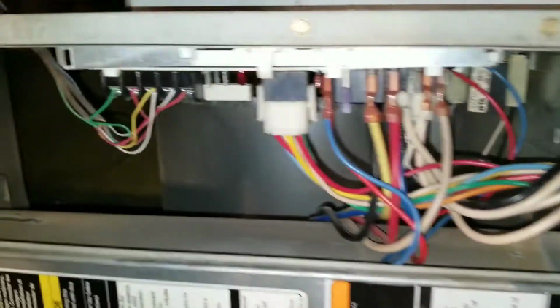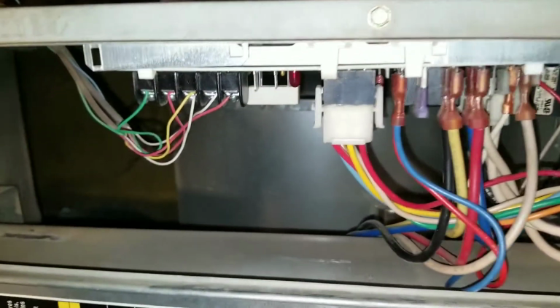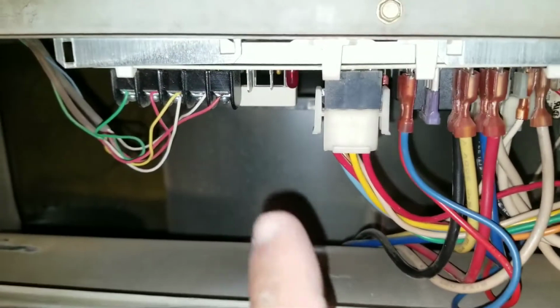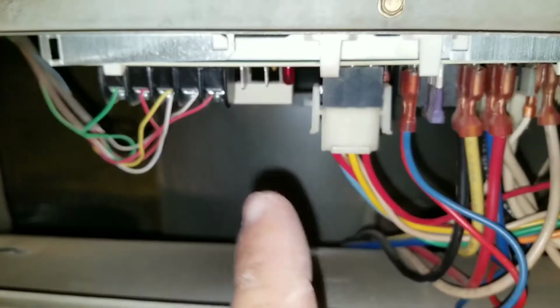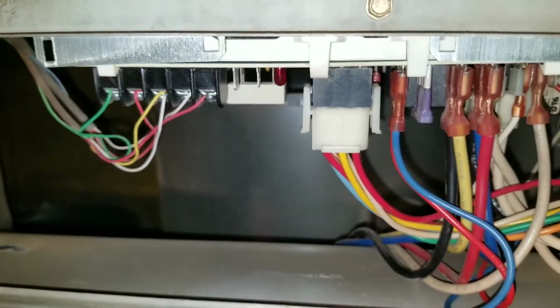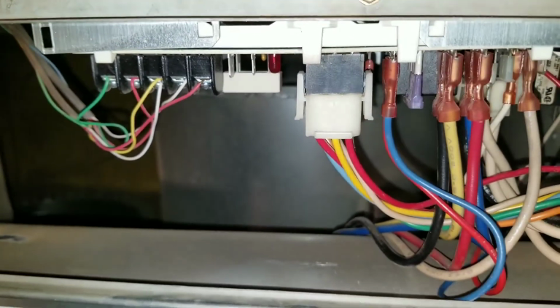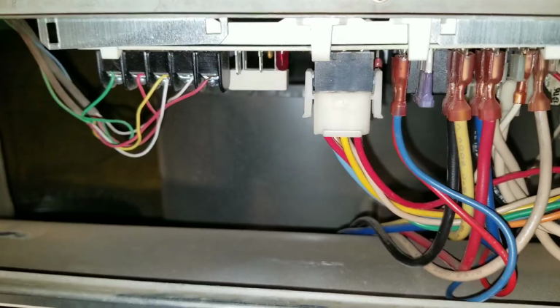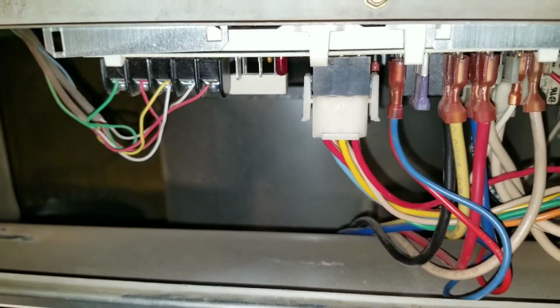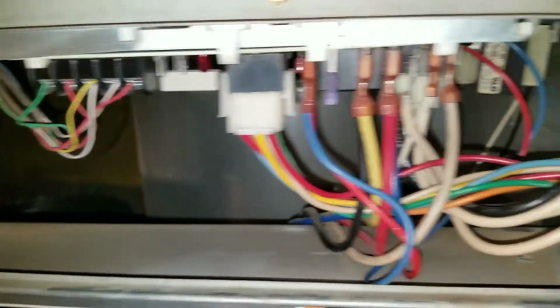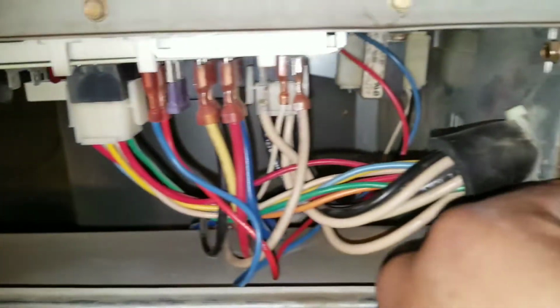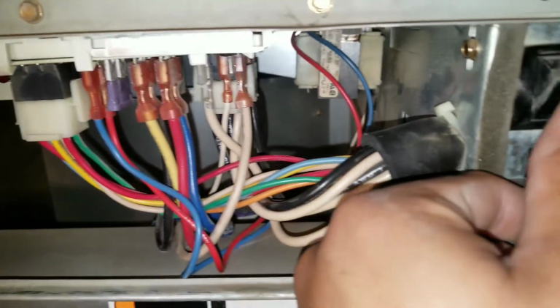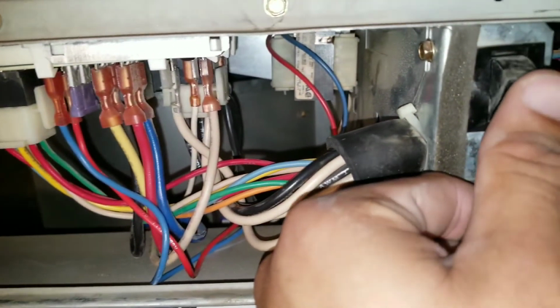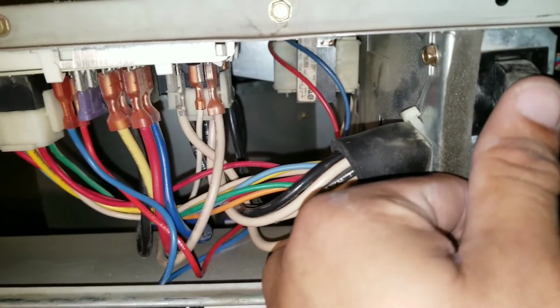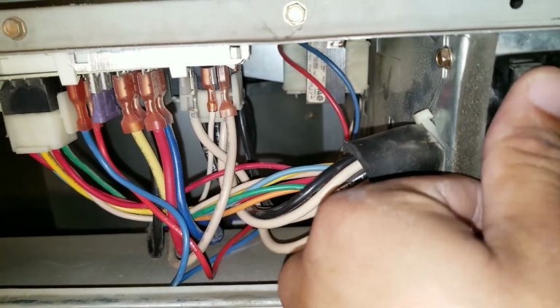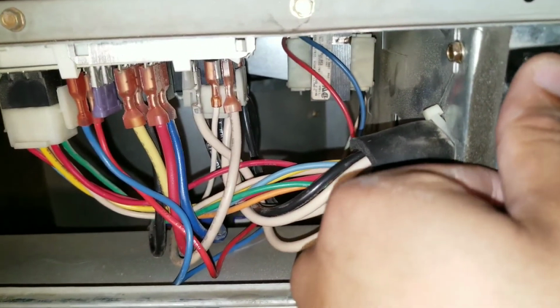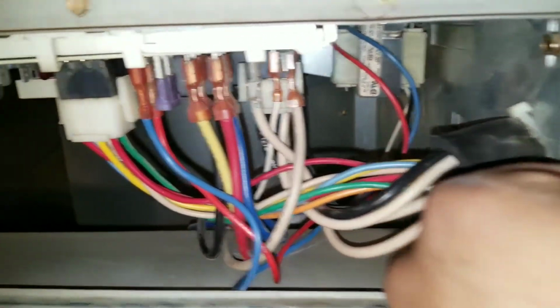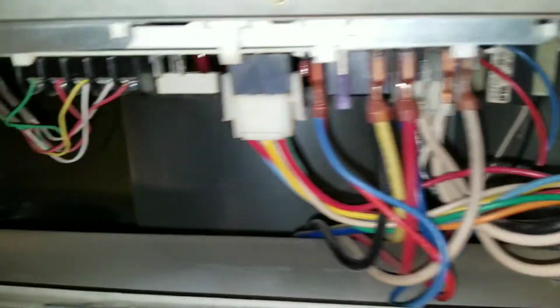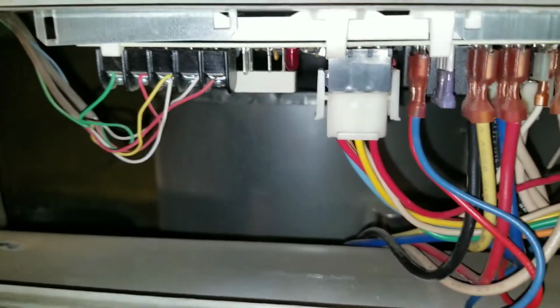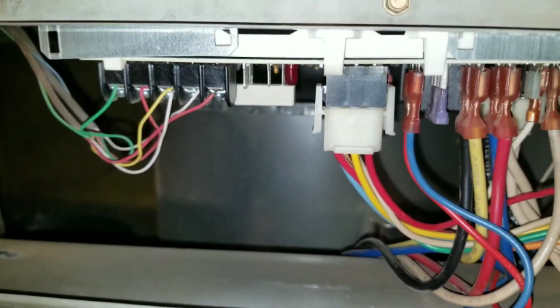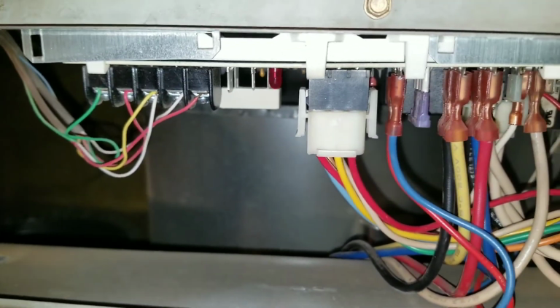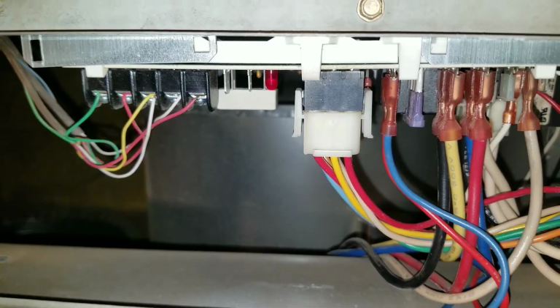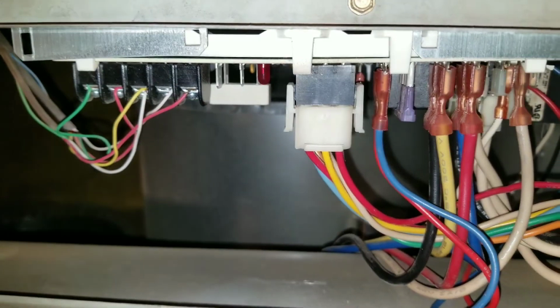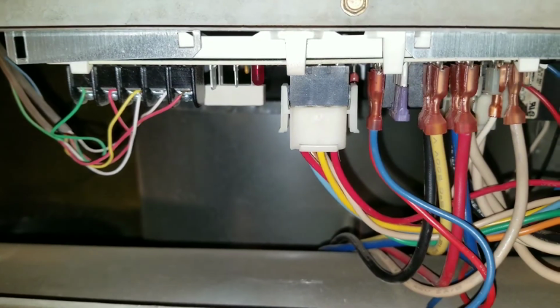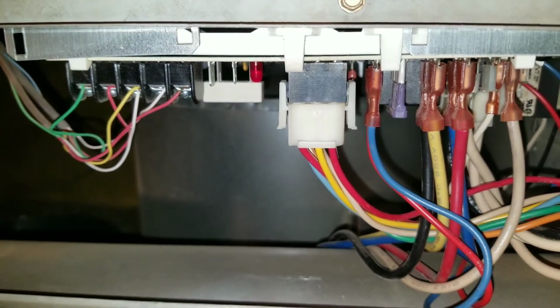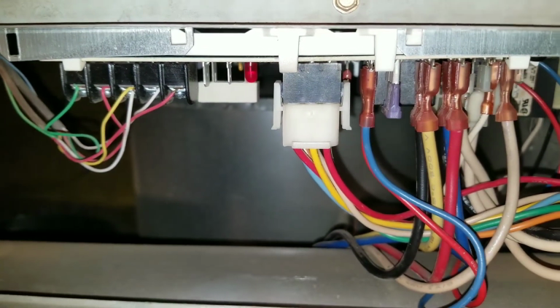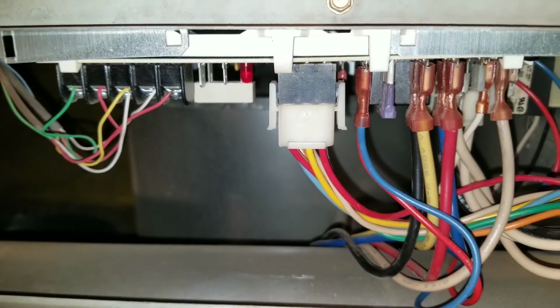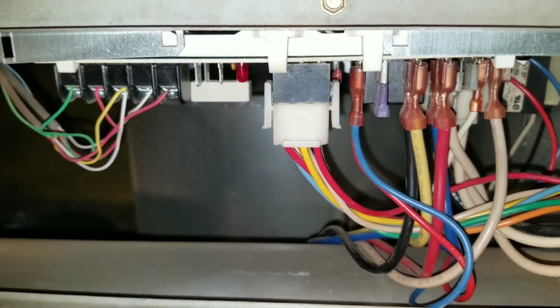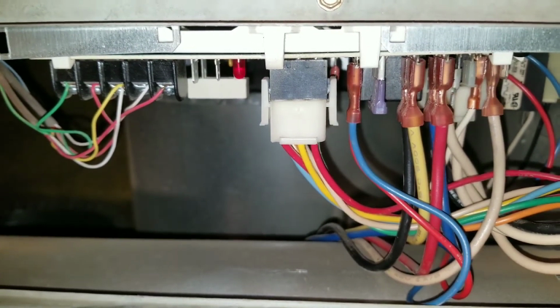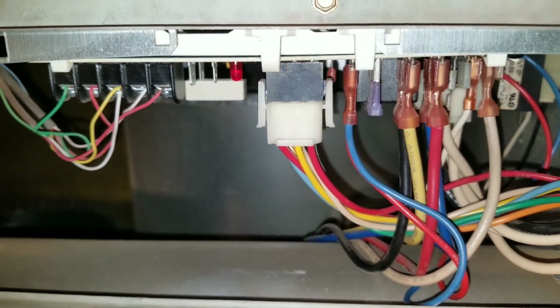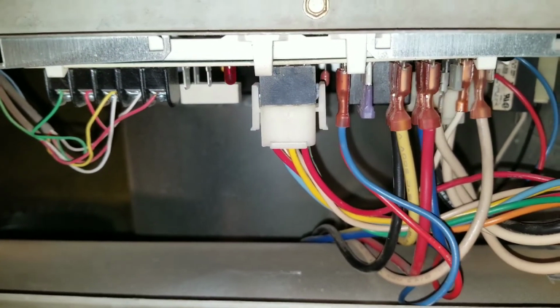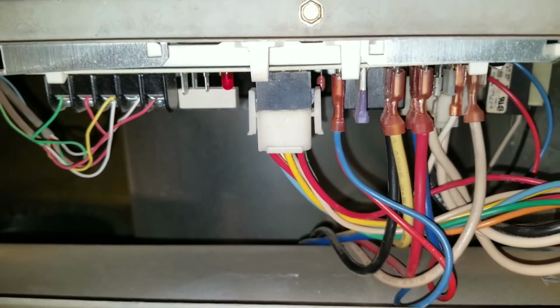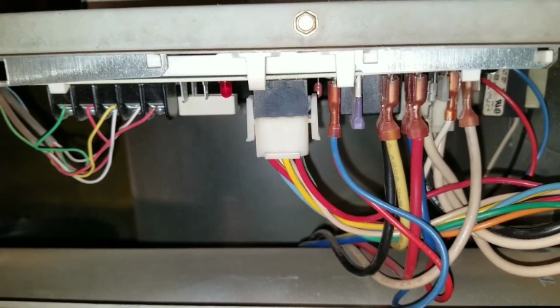You can see here the board is off — the LED light is not on. I'm going to manually engage the switch. You can see there that I do have voltage going to my furnace board.